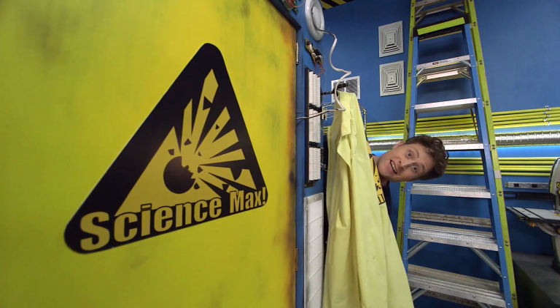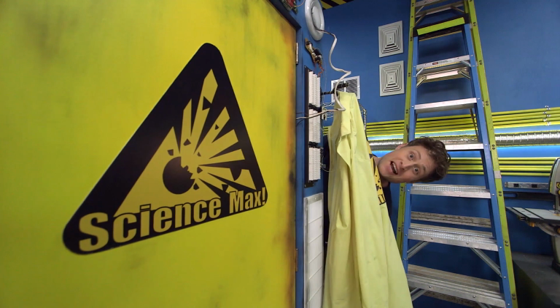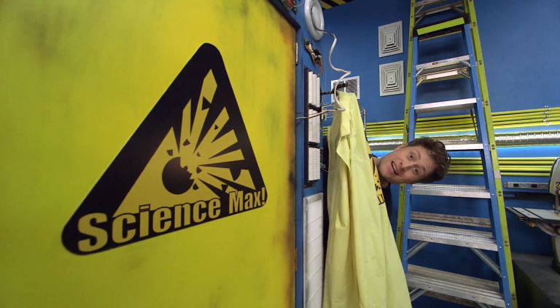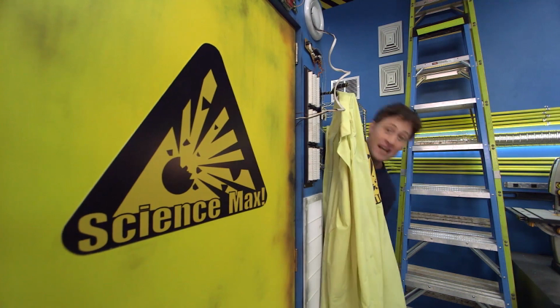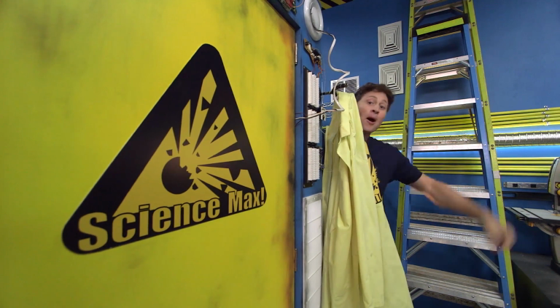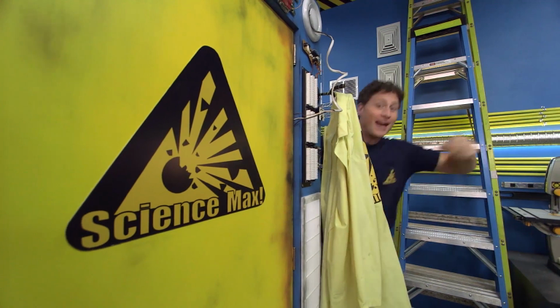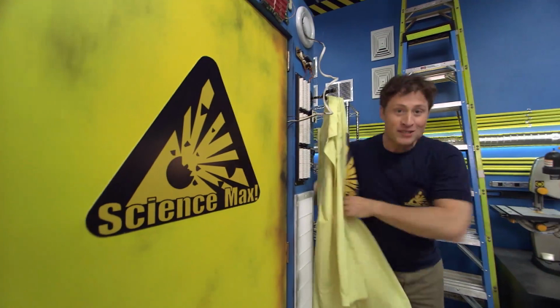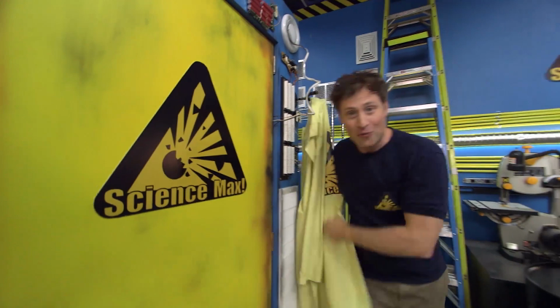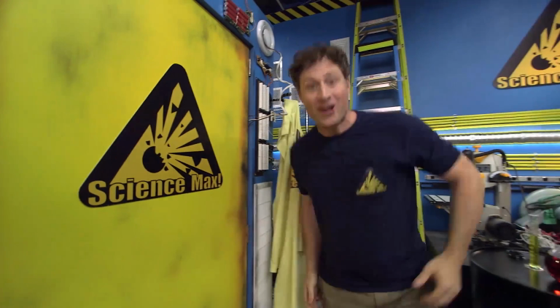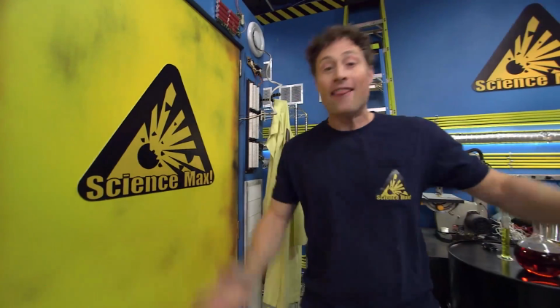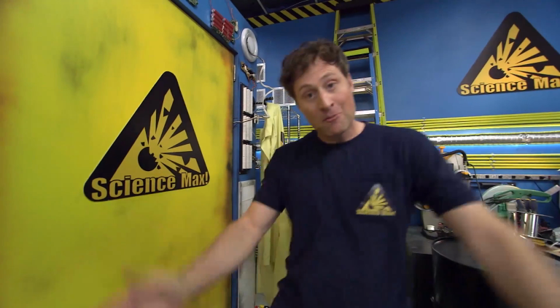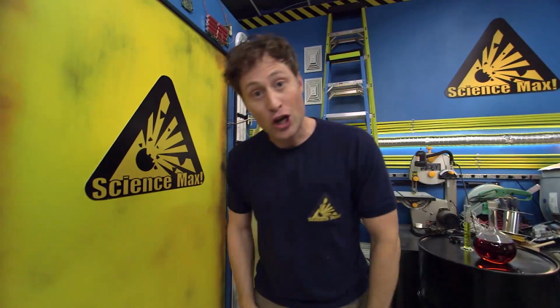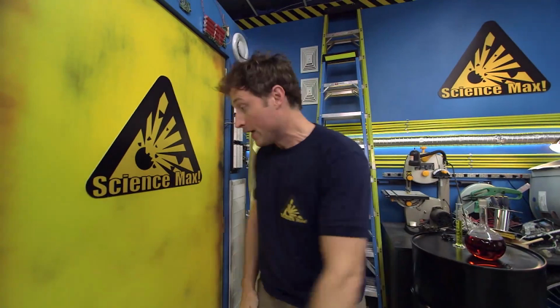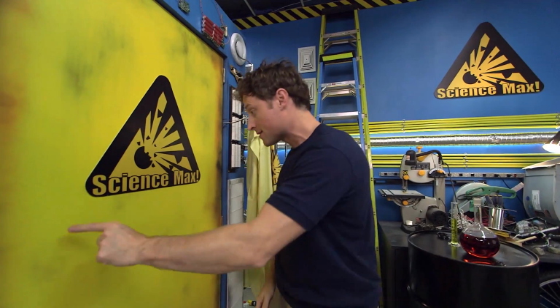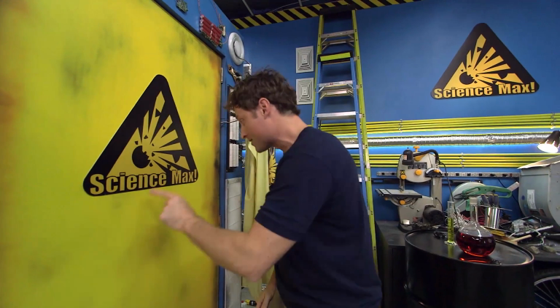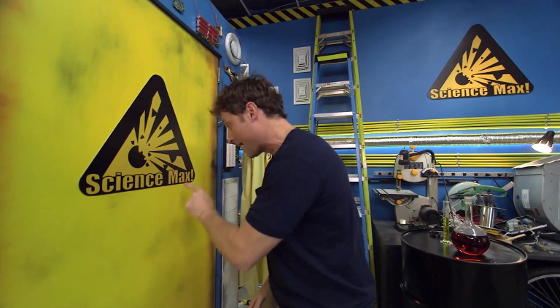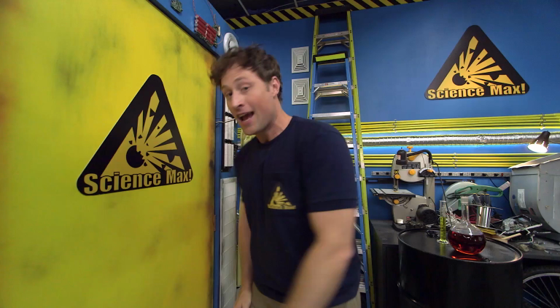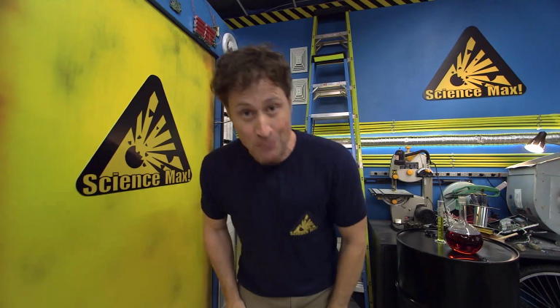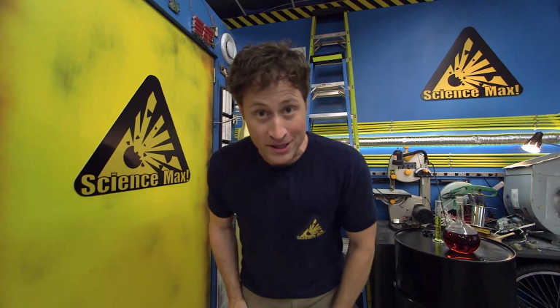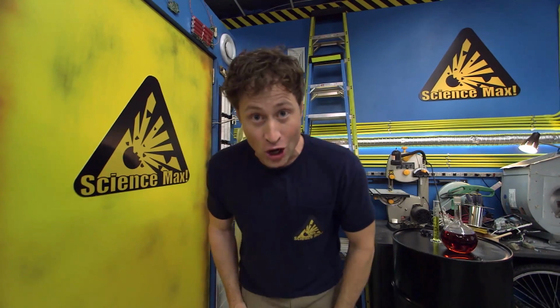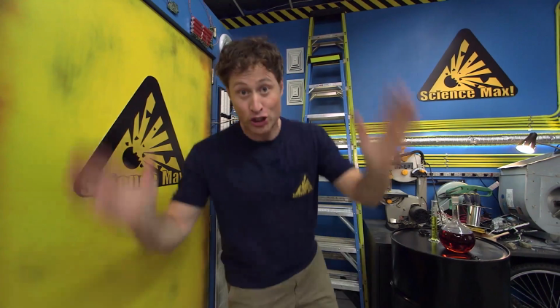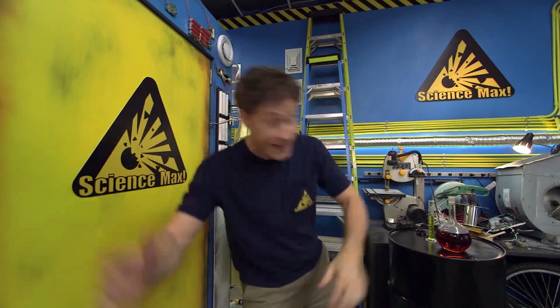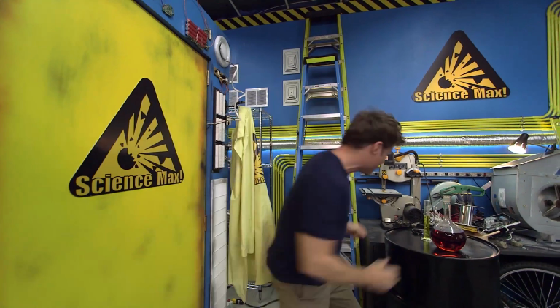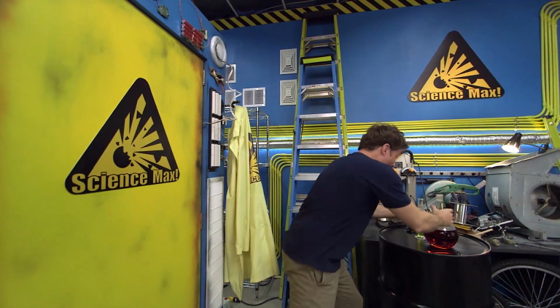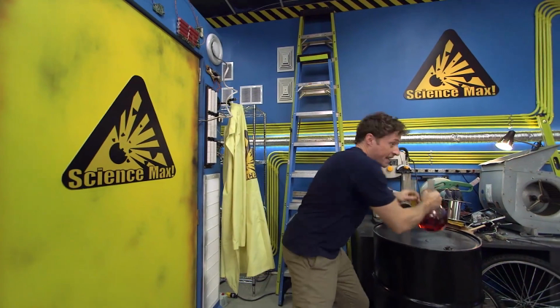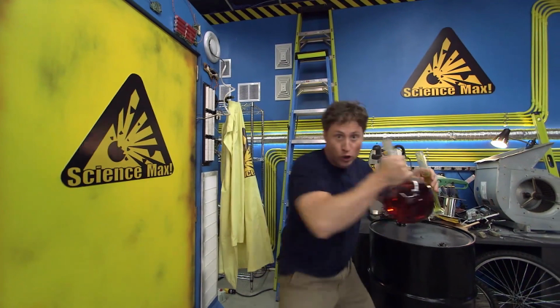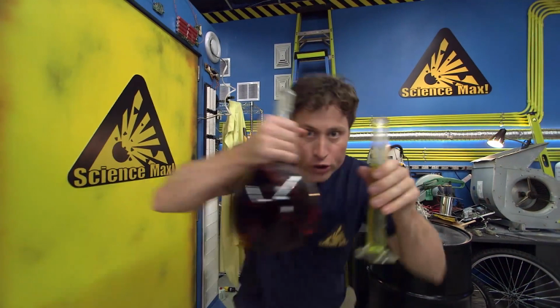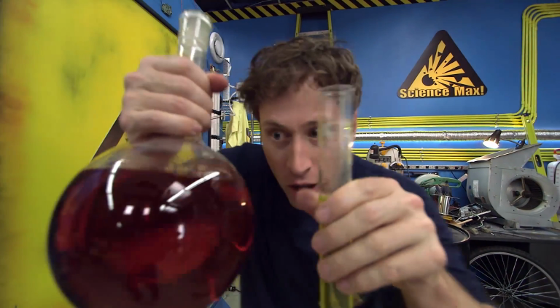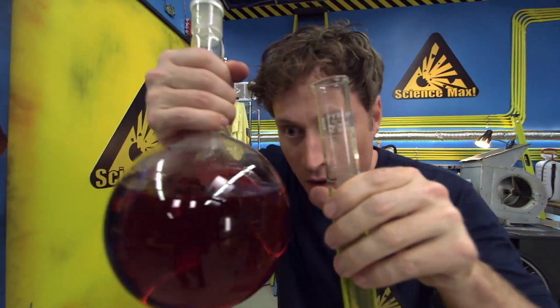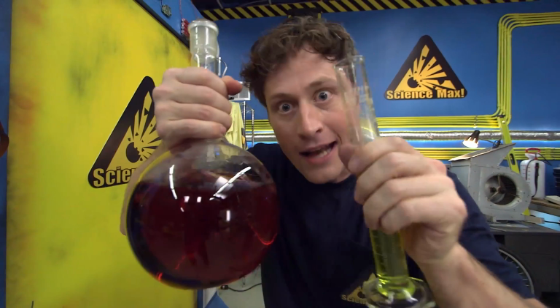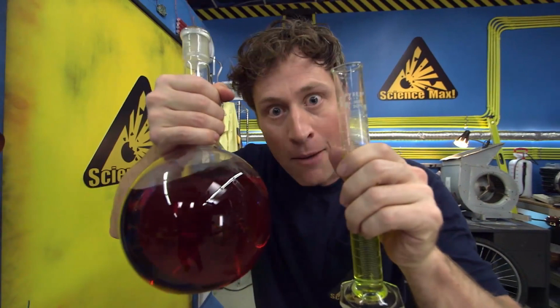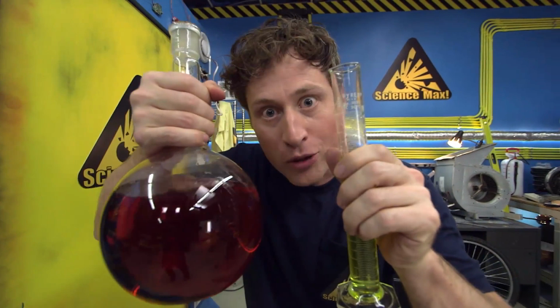Greetings, Science Maximites. My name is Phil McCordick, and the name of the show is Science Max Experiments at Large. Today, we're taking a closer look at chemistry.